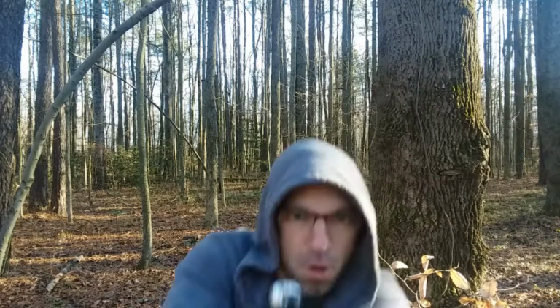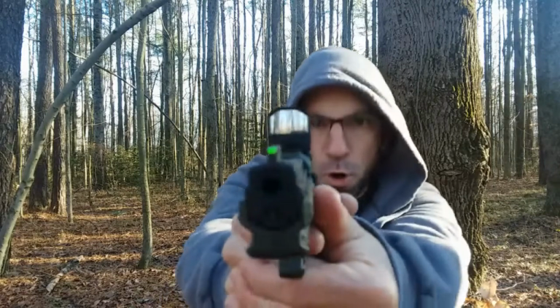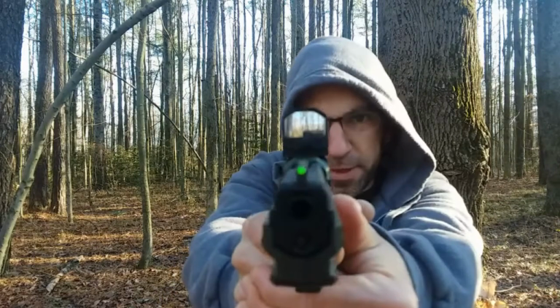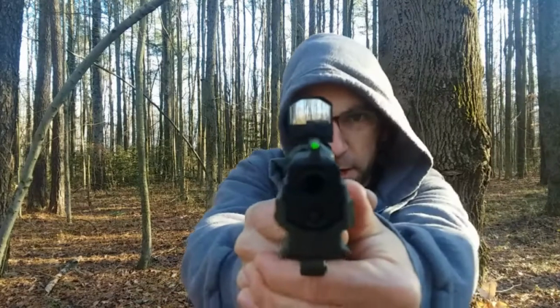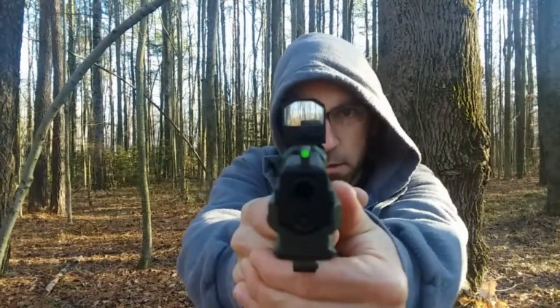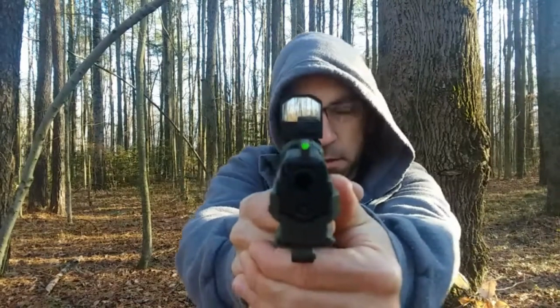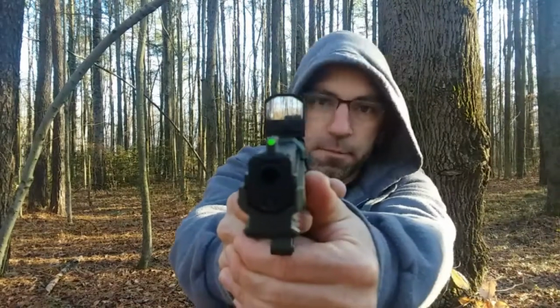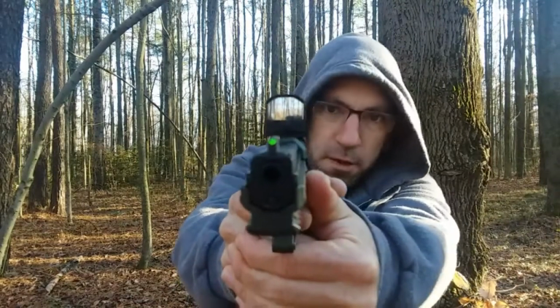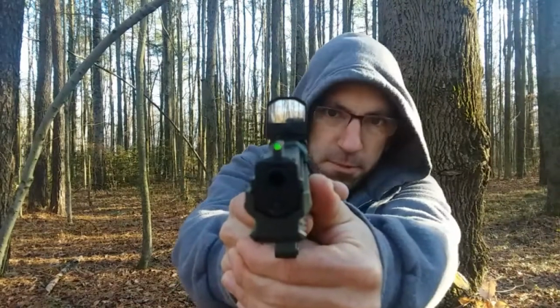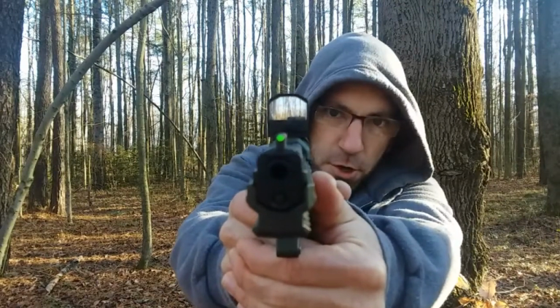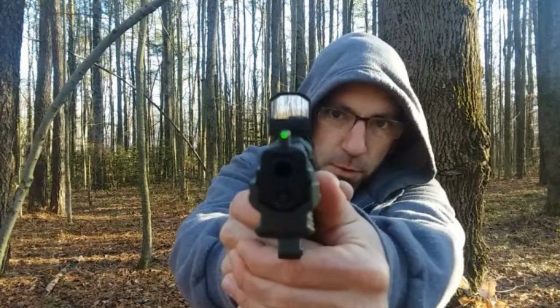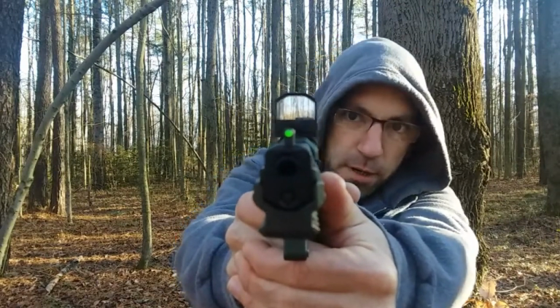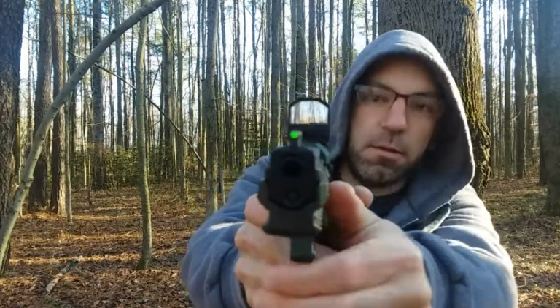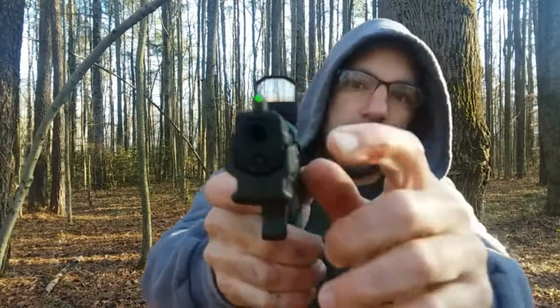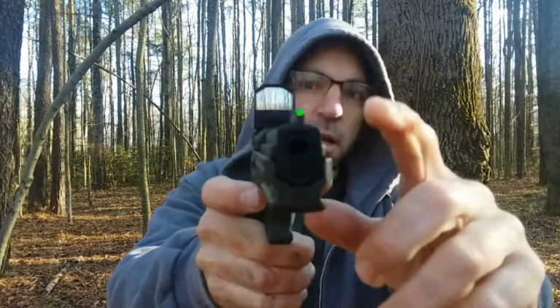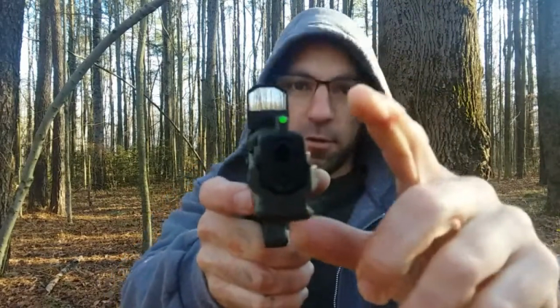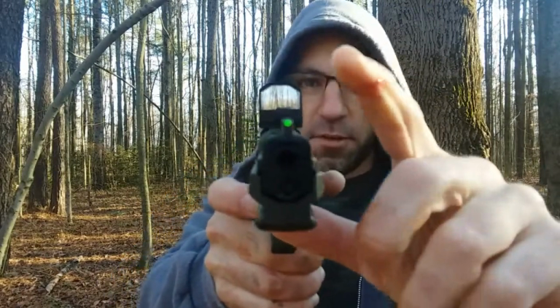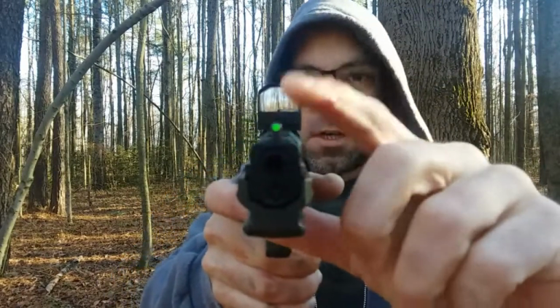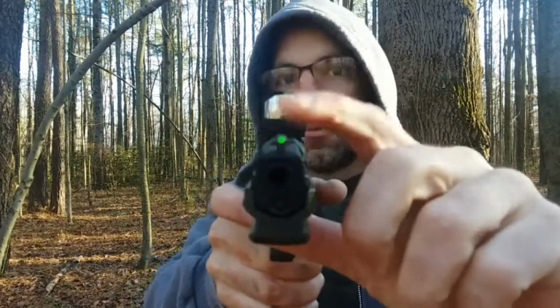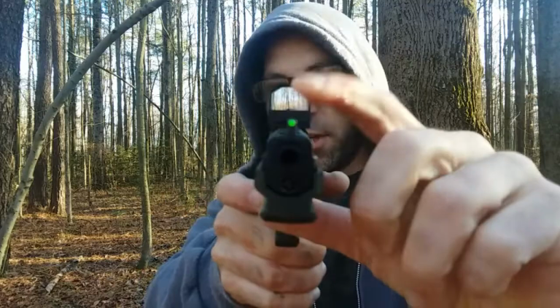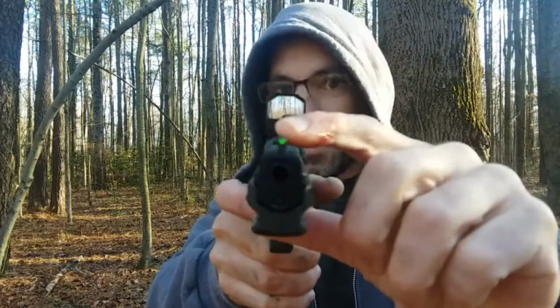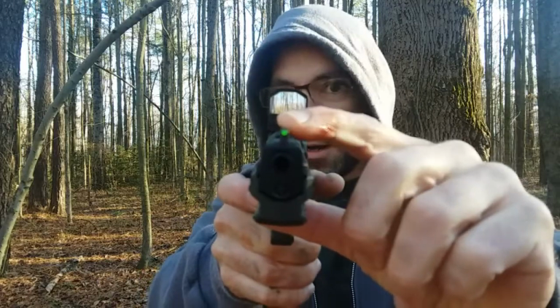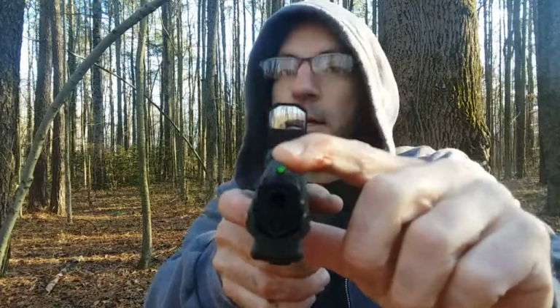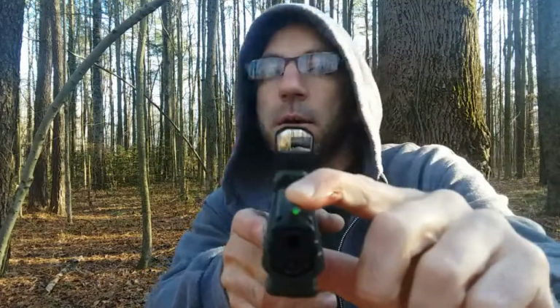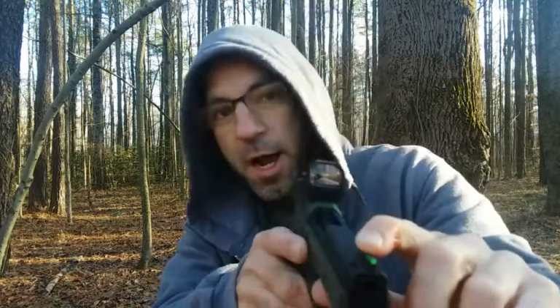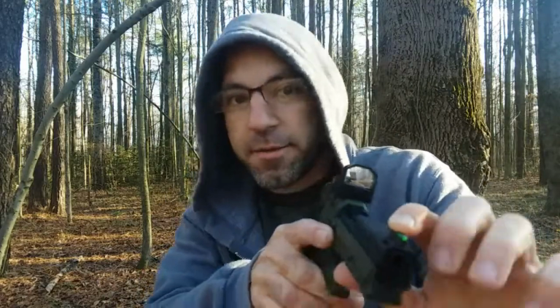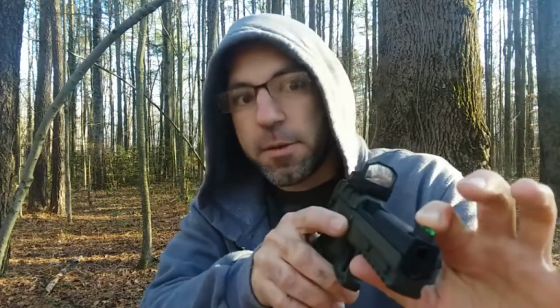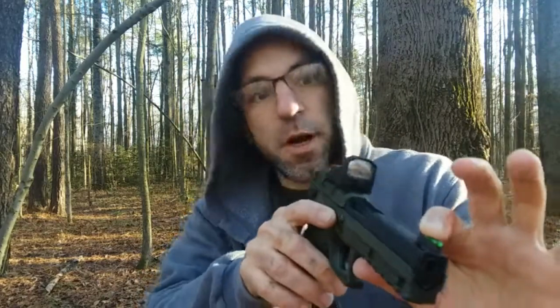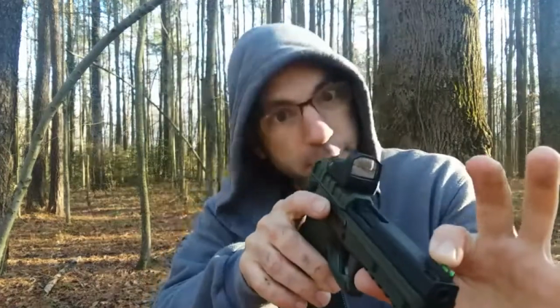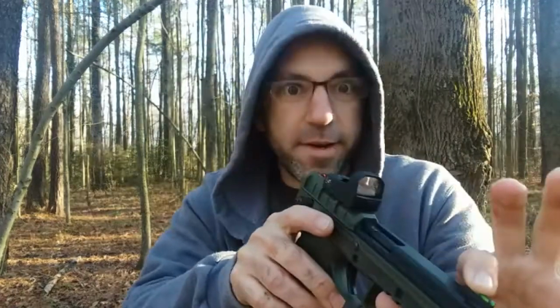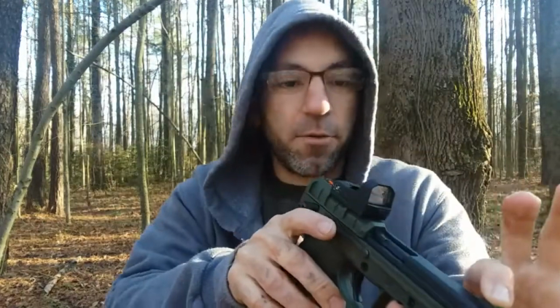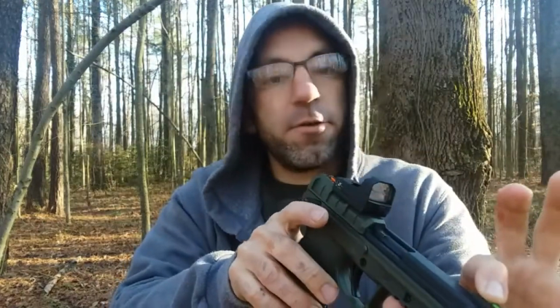Hold it right there! I got something to show you real quick. You see this gun comes with a green dot, but I decided to put another green dot on there too.